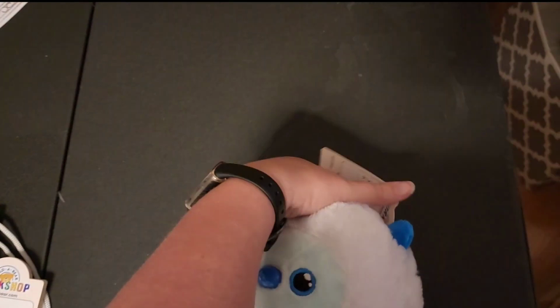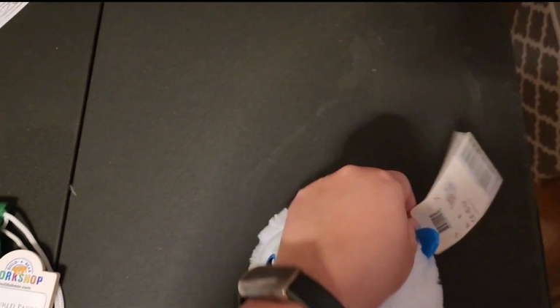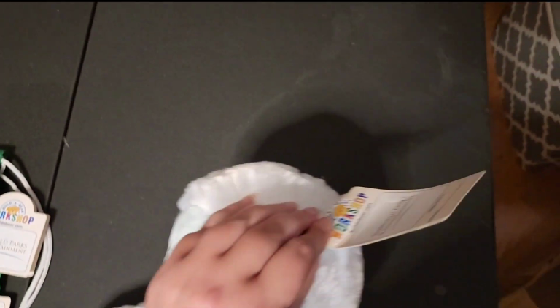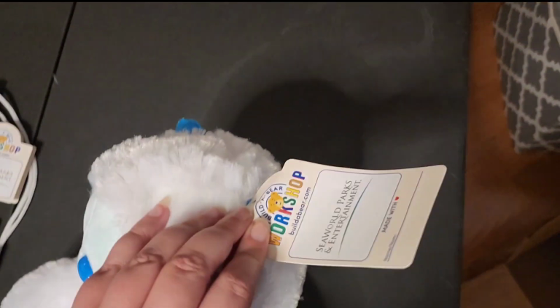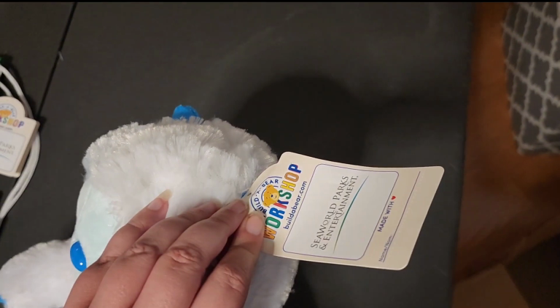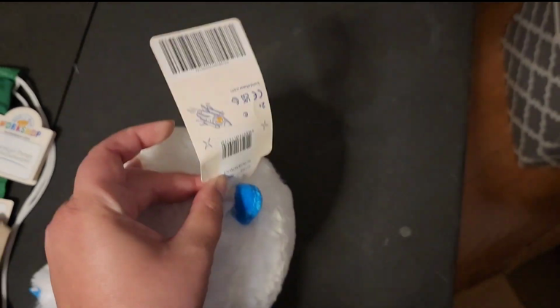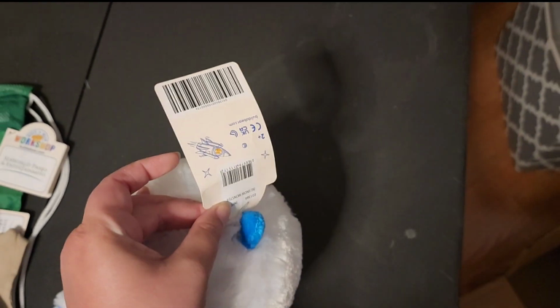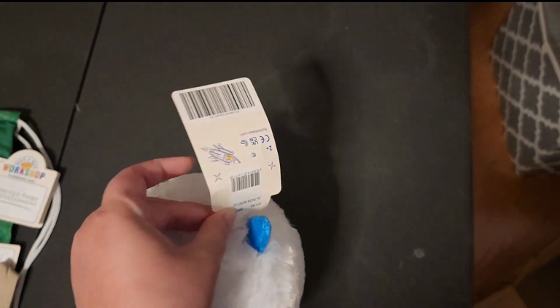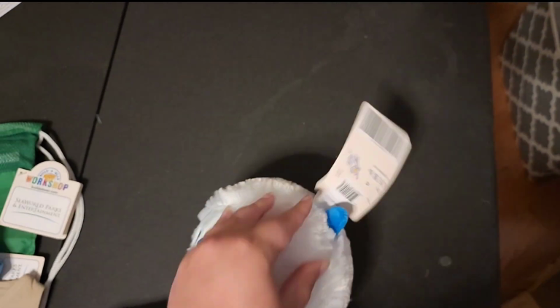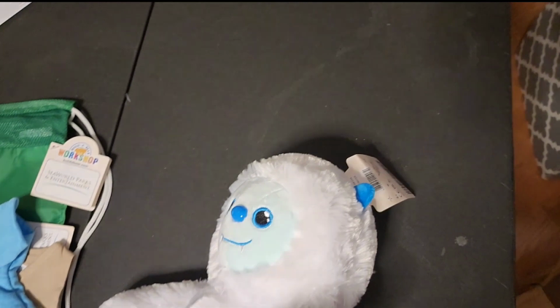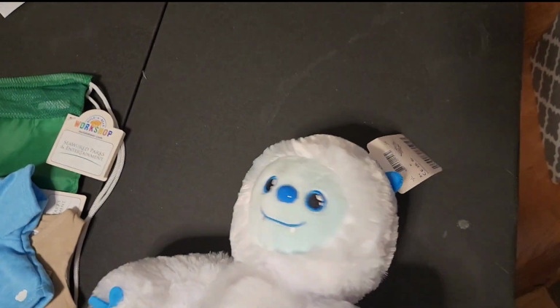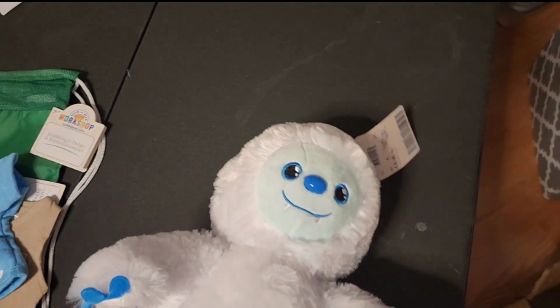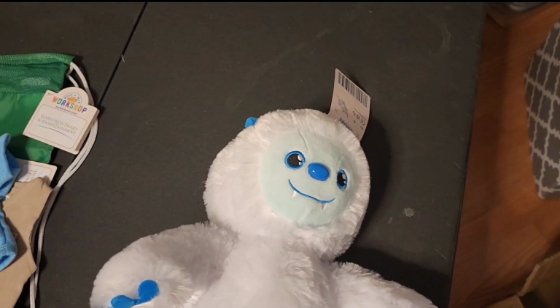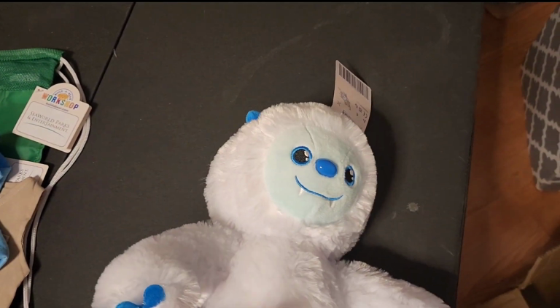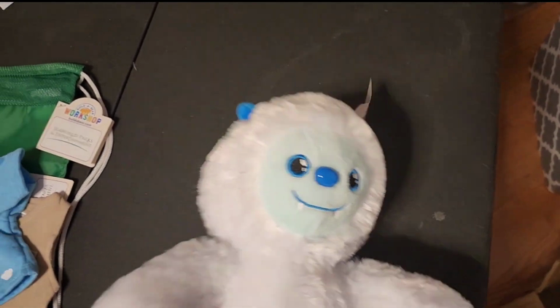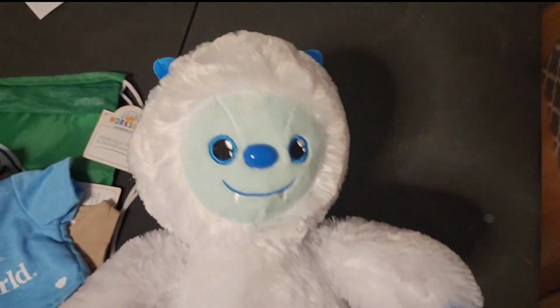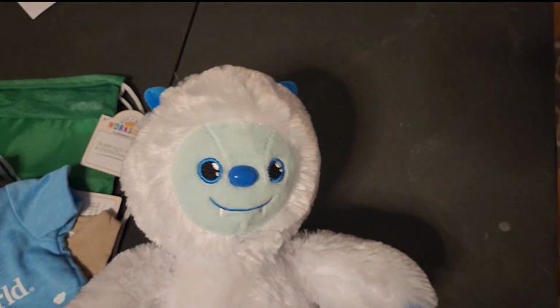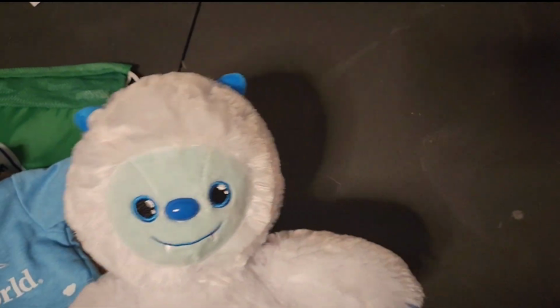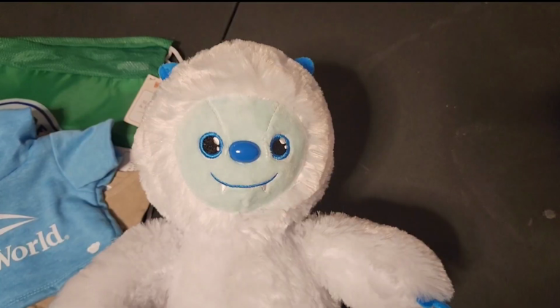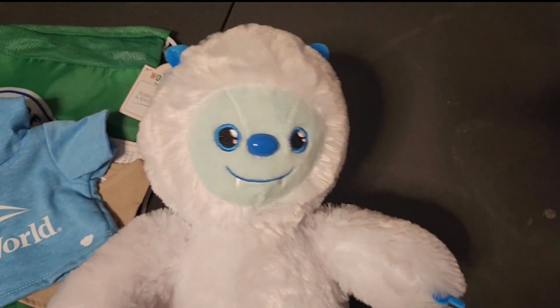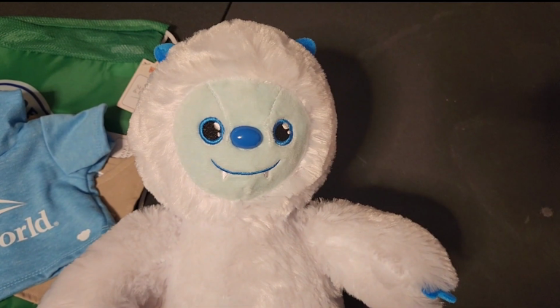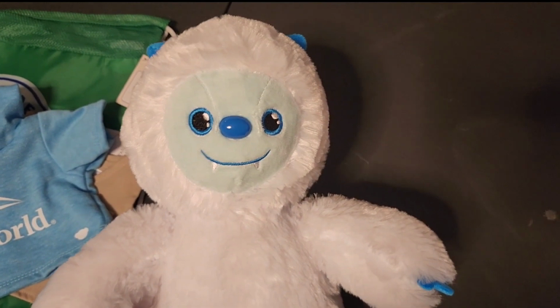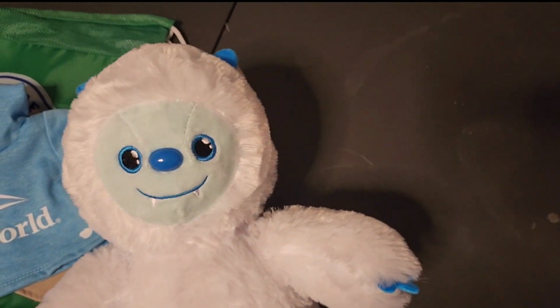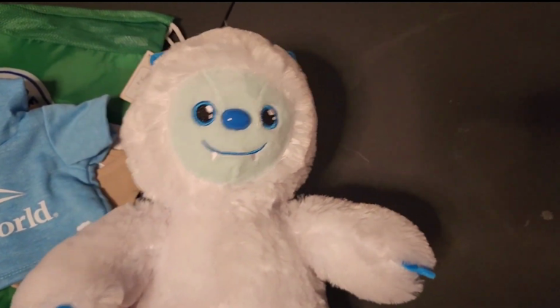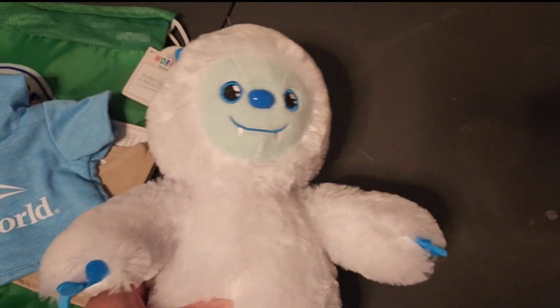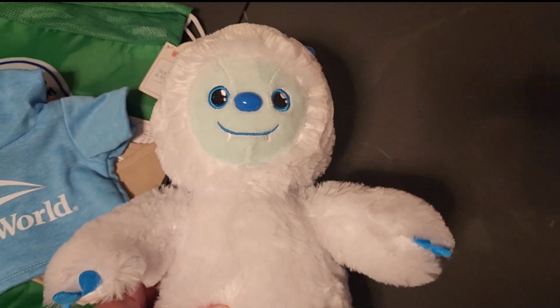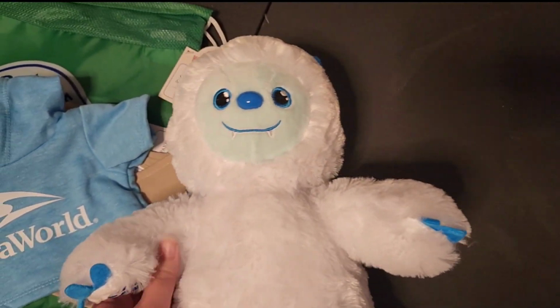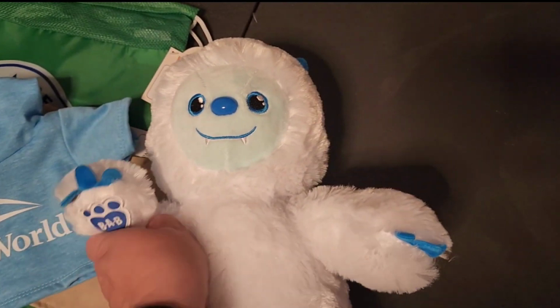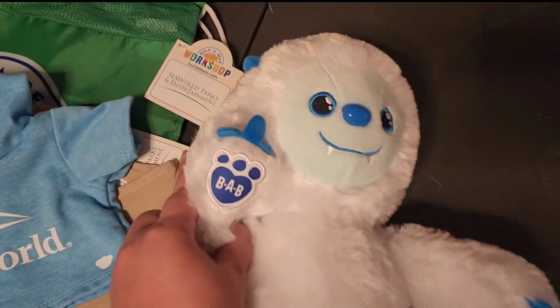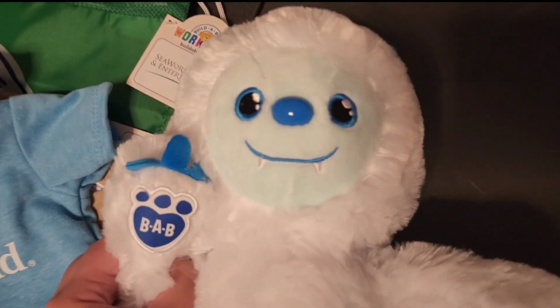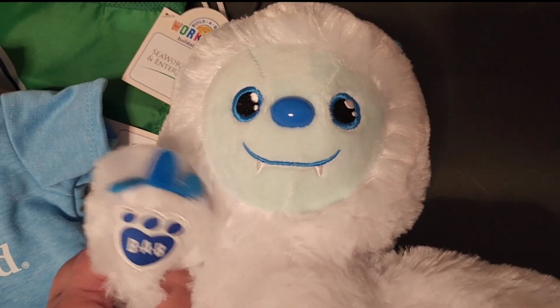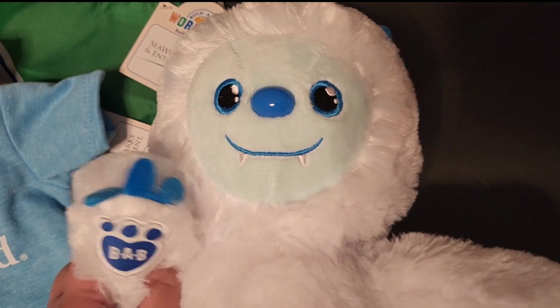I'm really excited to have this guy. I knew I needed him when I saw him. I love Bigfoots and I love Yetis — I can't help it. So I hope you enjoyed this video guys. I hope you subscribe and come back for more. And until next time, bye.